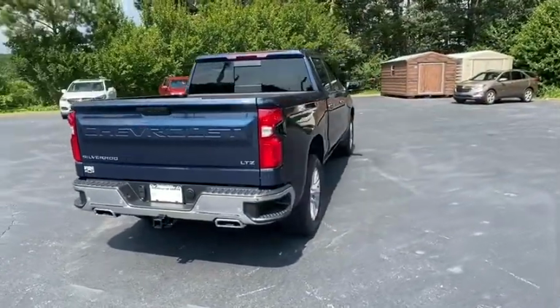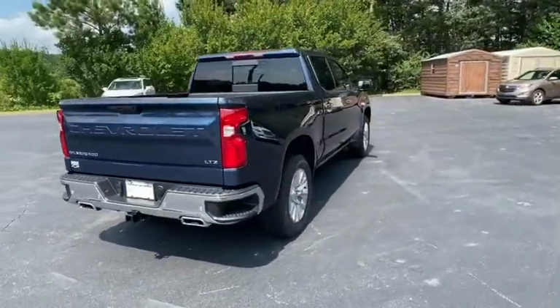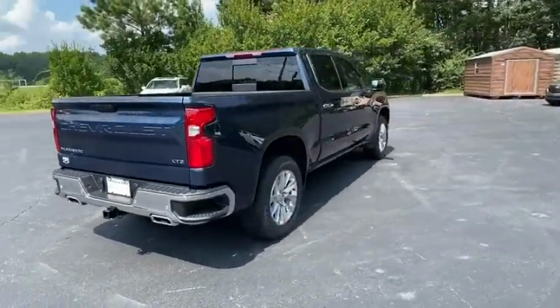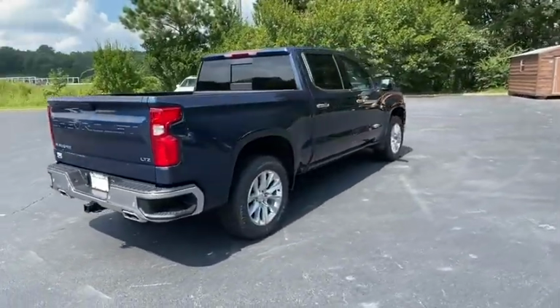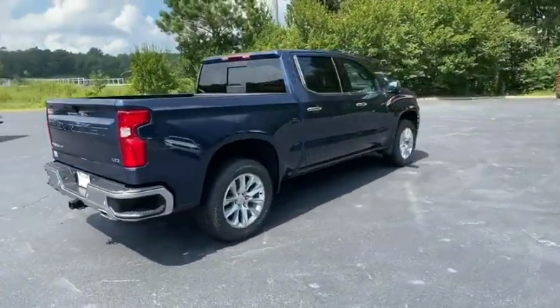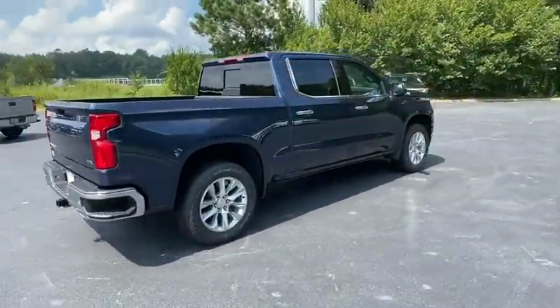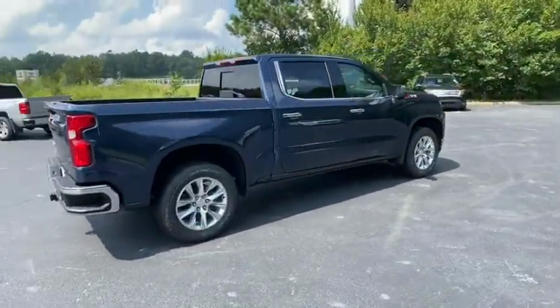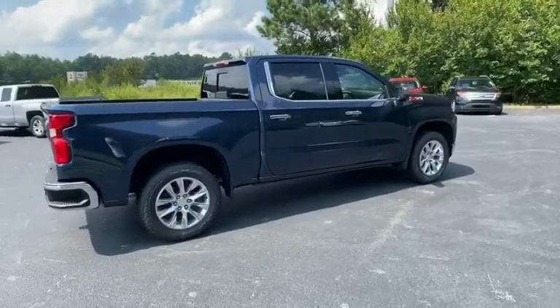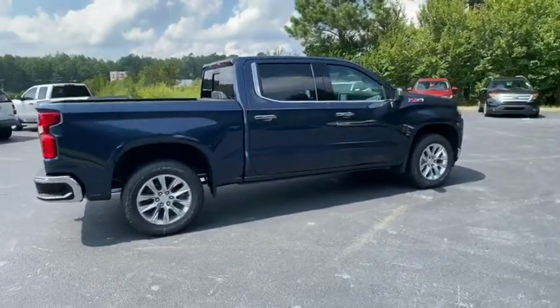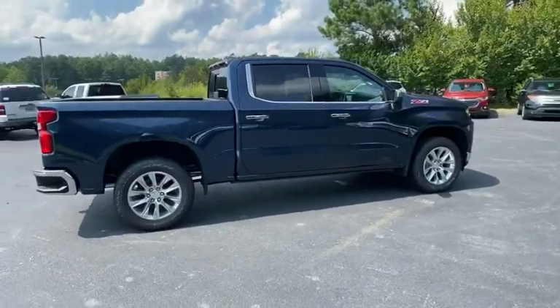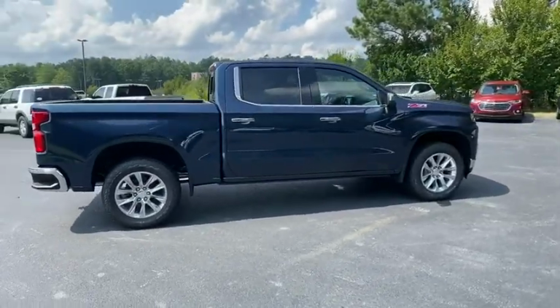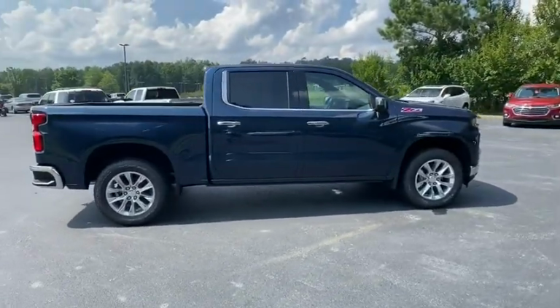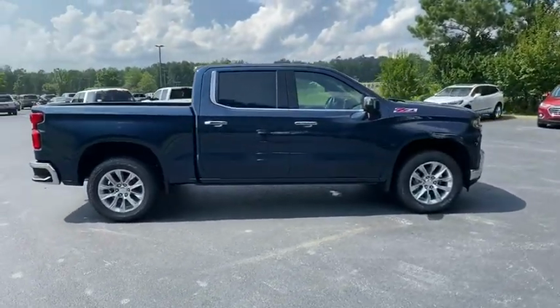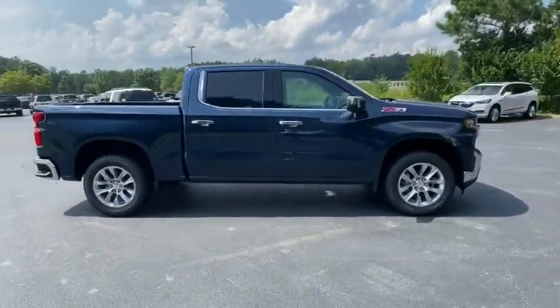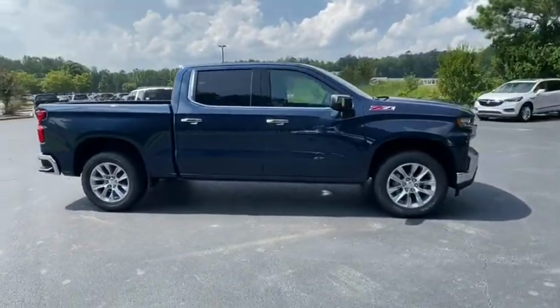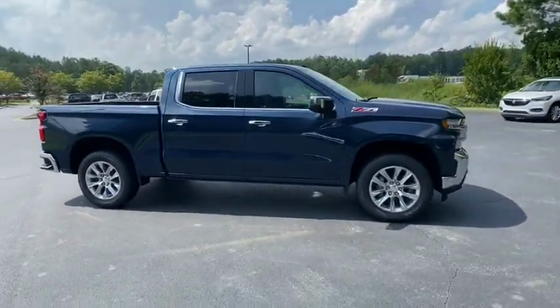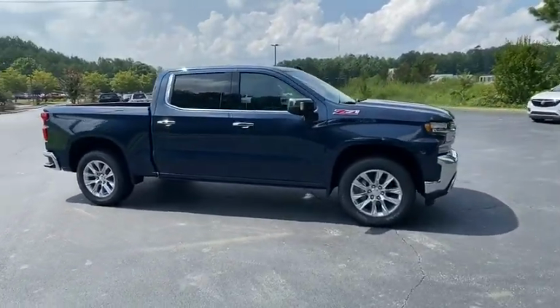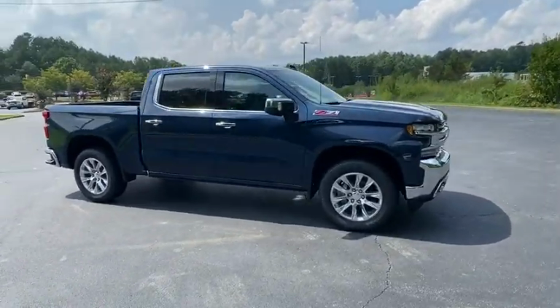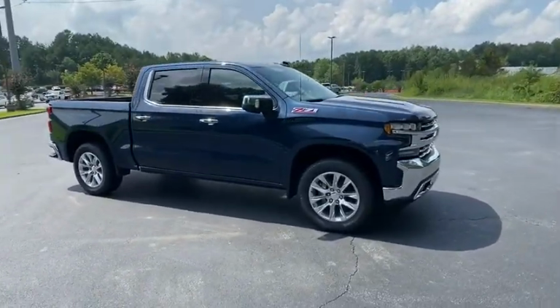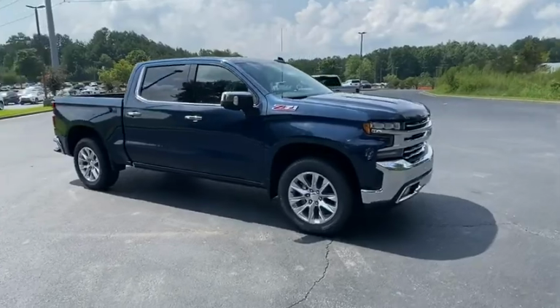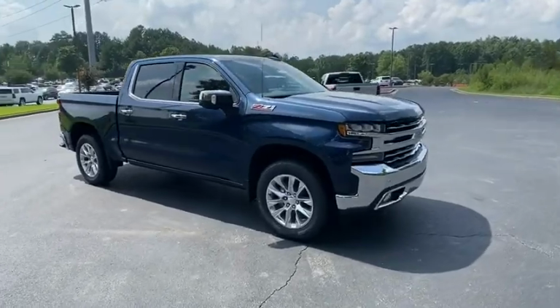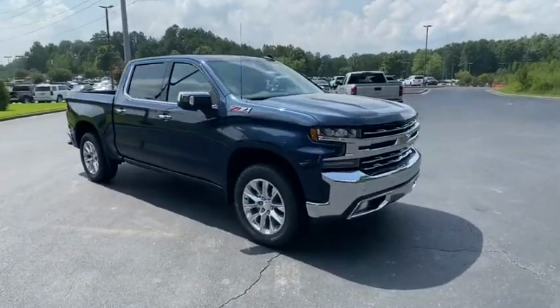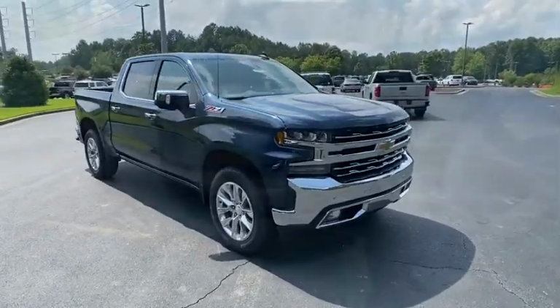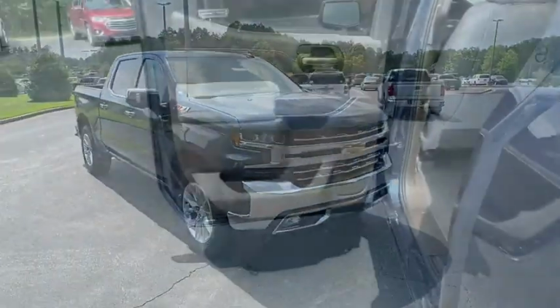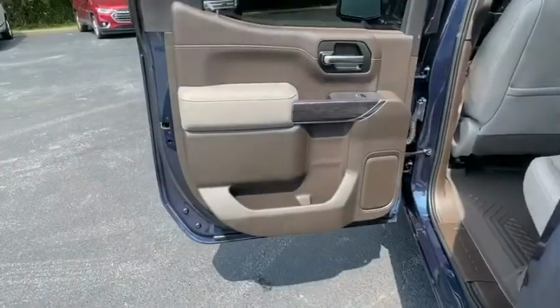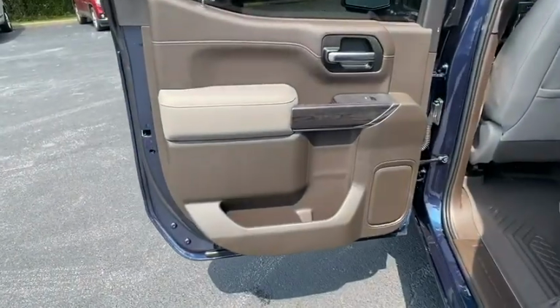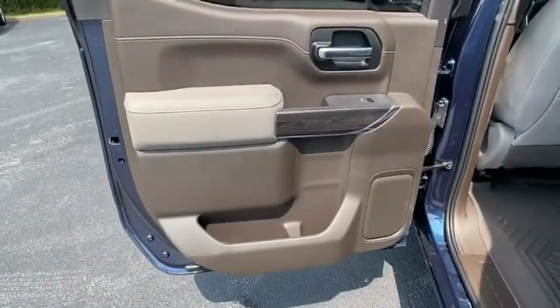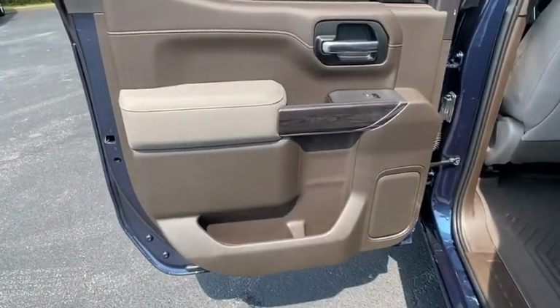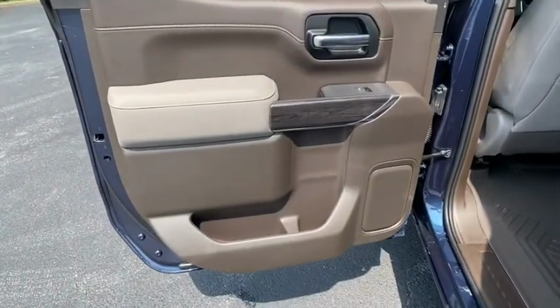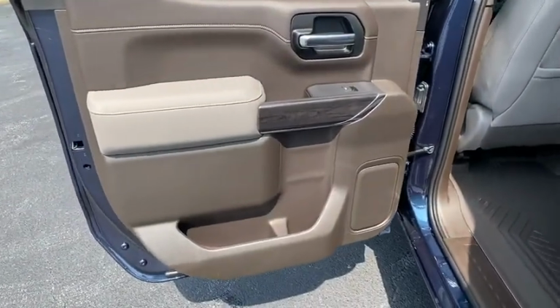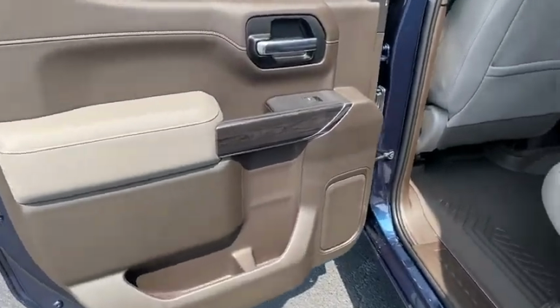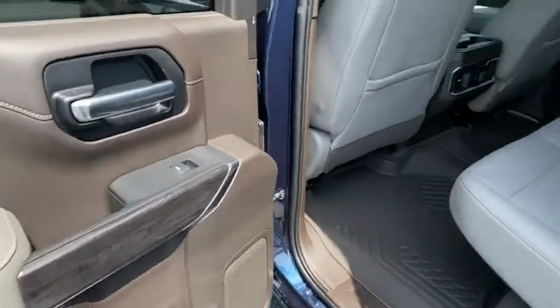Here are some of this vehicle's great options: anti-lock braking system, remote engine start, keyless entry, power passenger seat, traction control, stability control, tow hitch, steering wheel audio controls, backup camera.